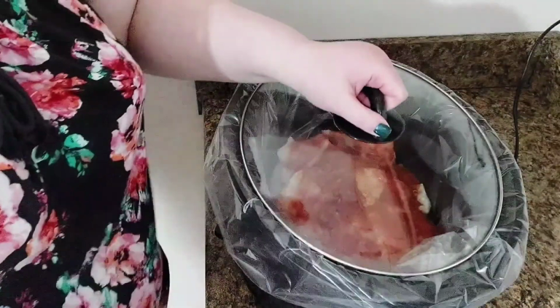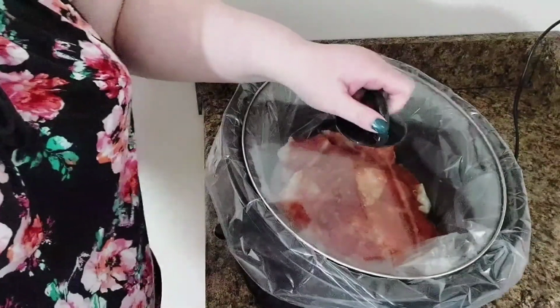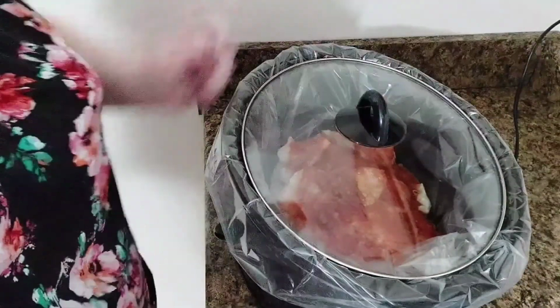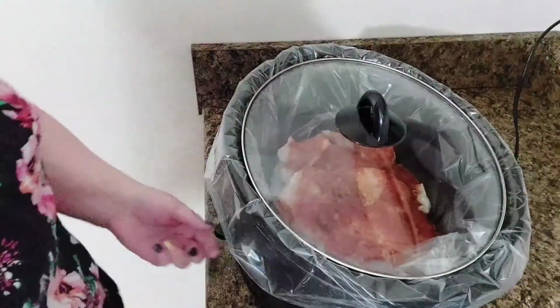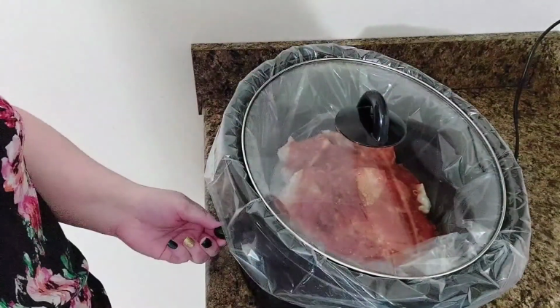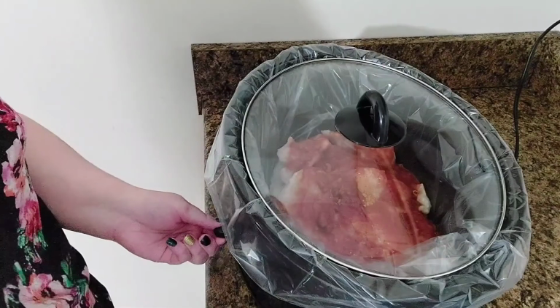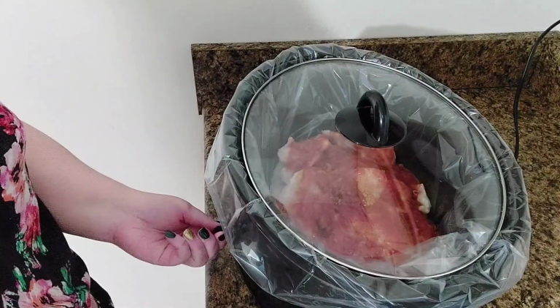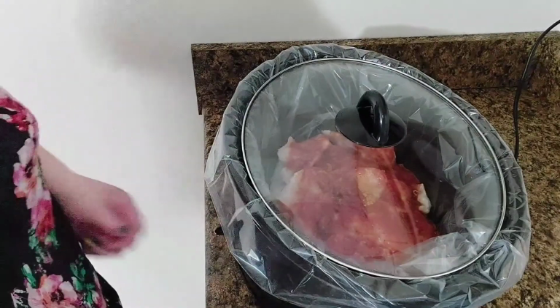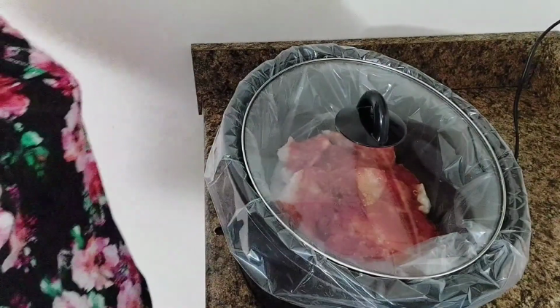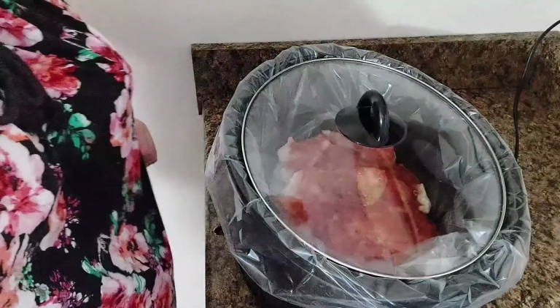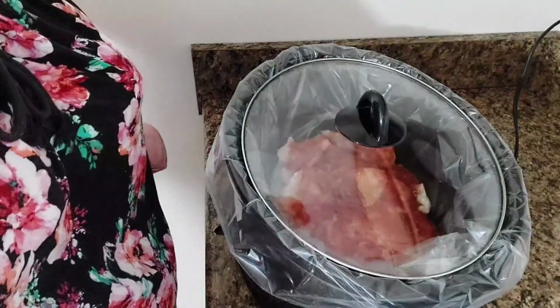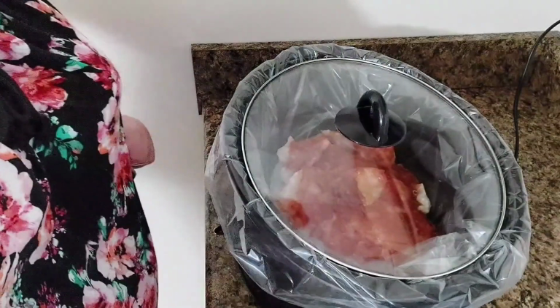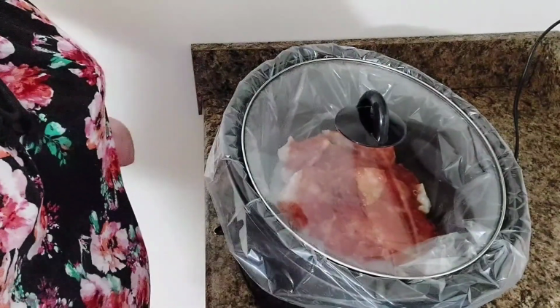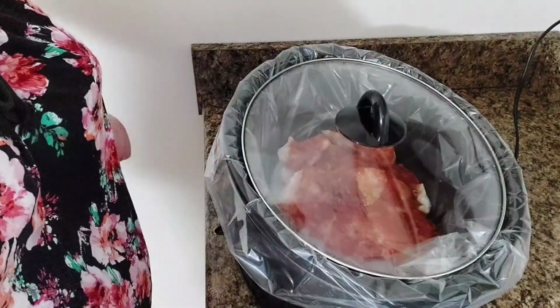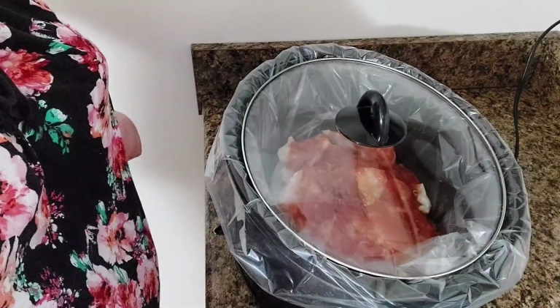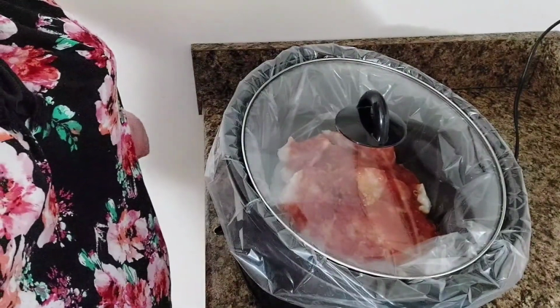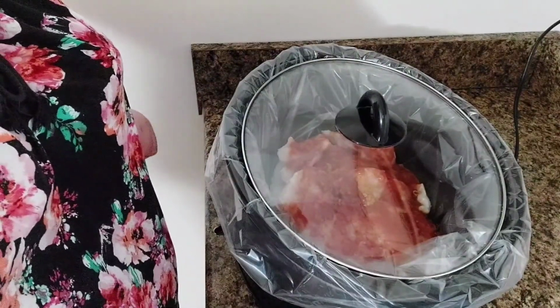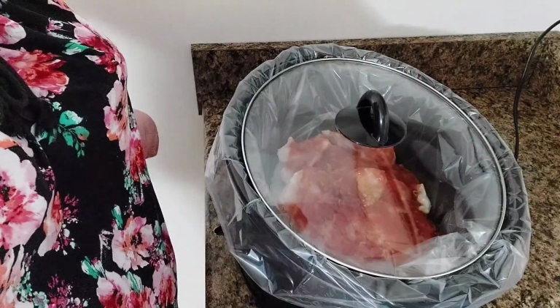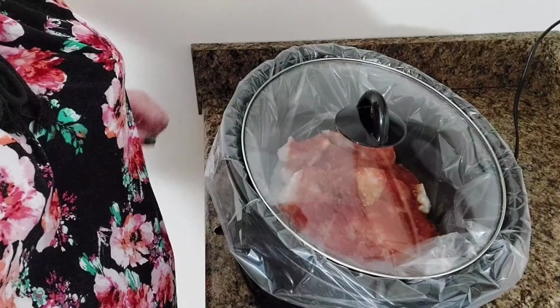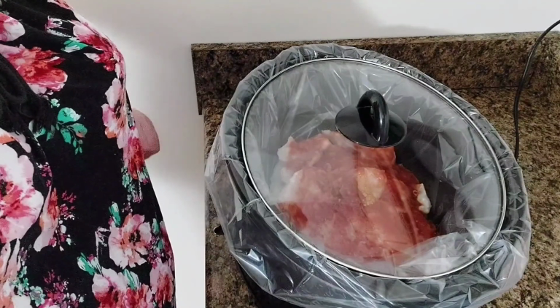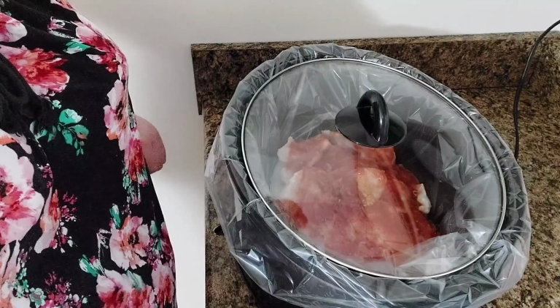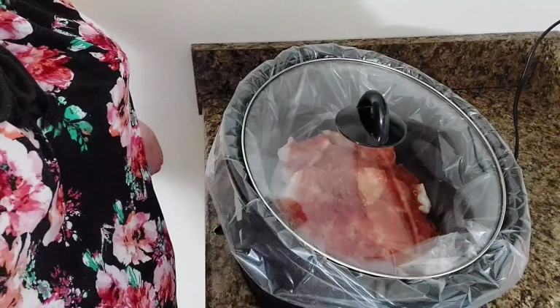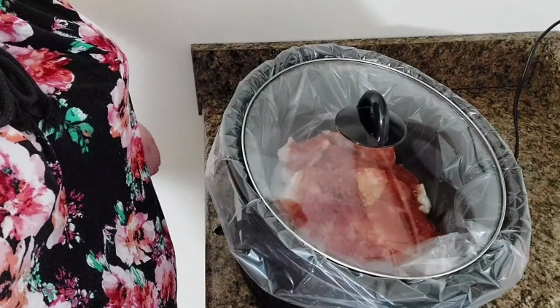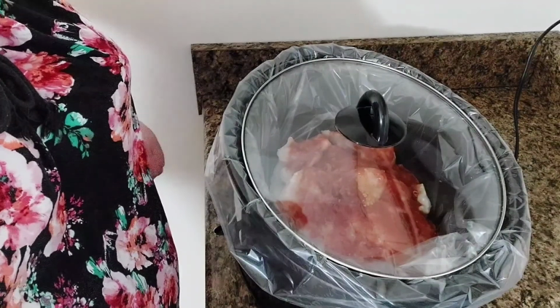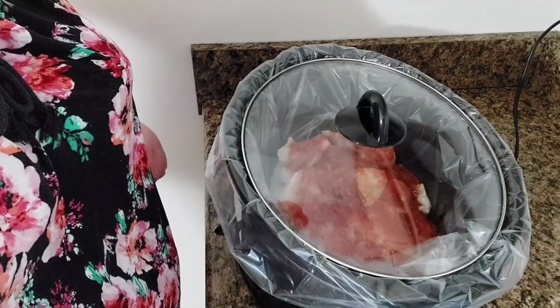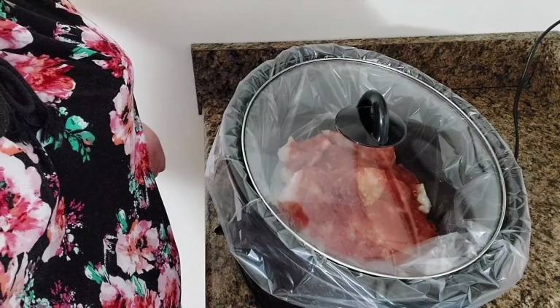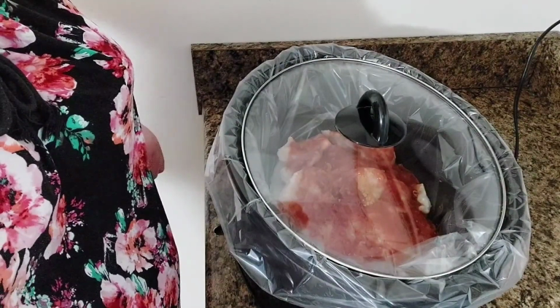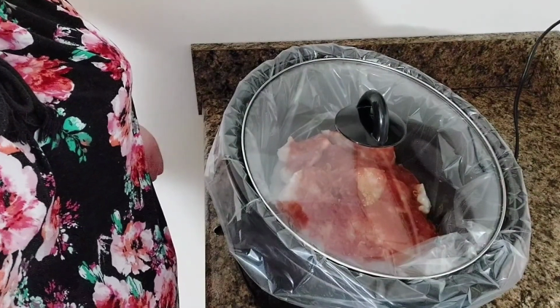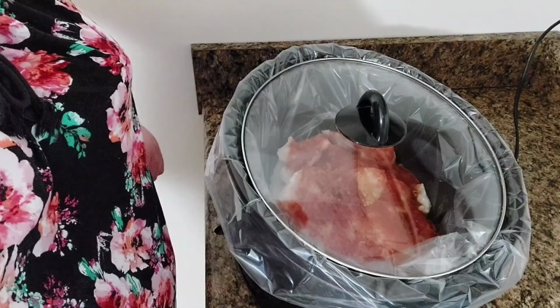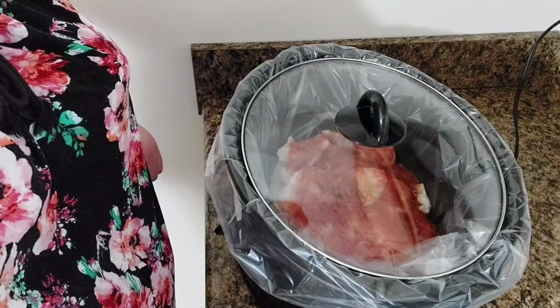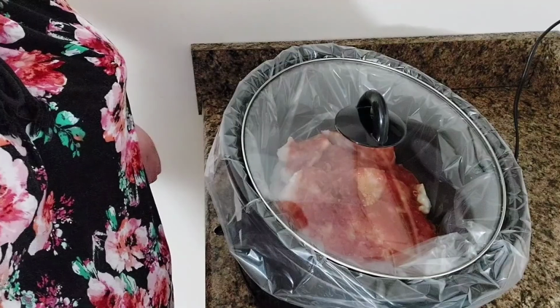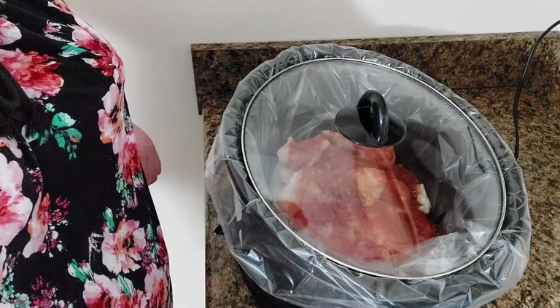I'm going to set my lid on, put it on low, and let it go for about five or six hours. Then we'll come back and check it and see how it turns out.